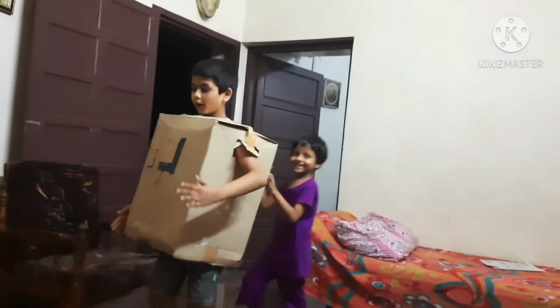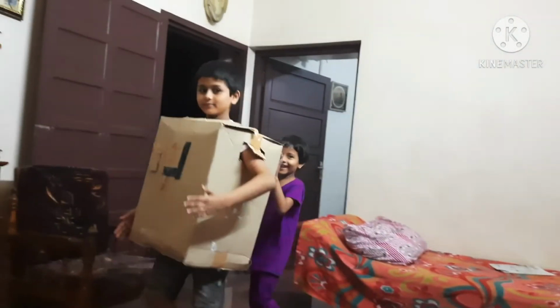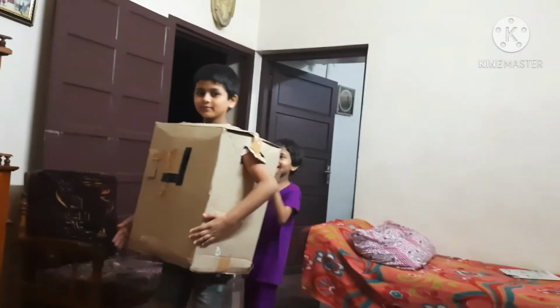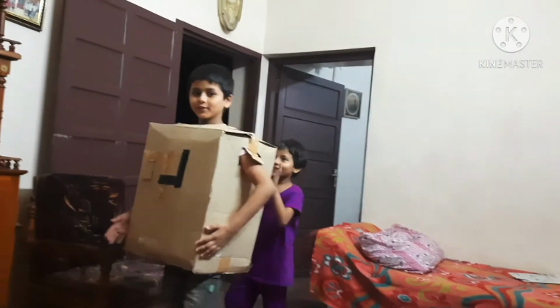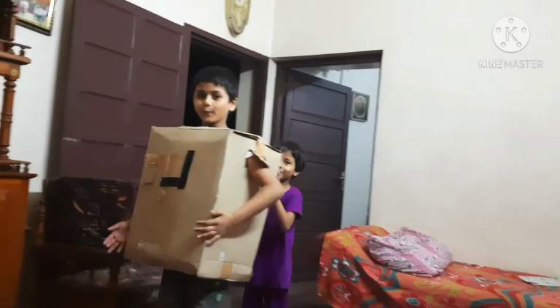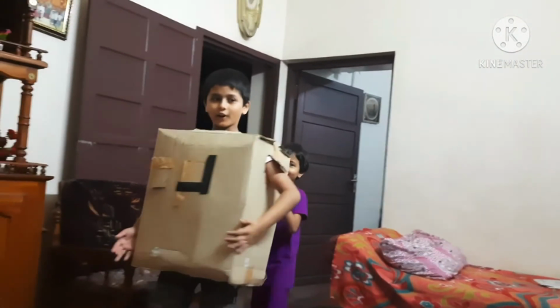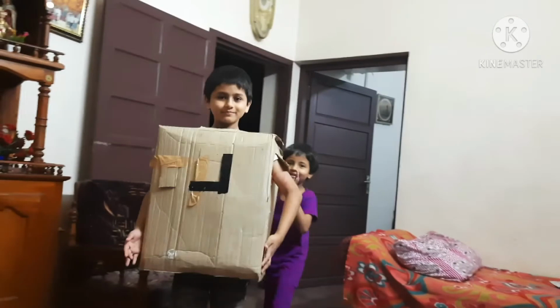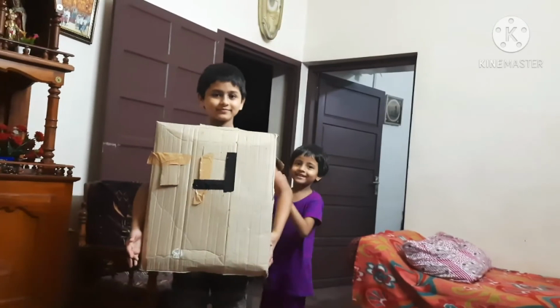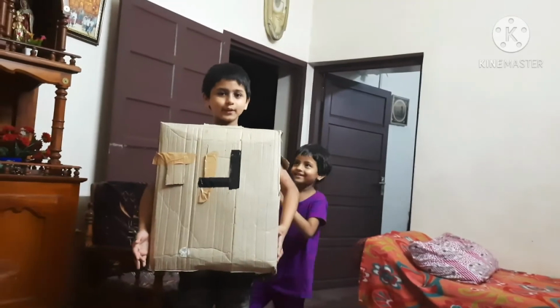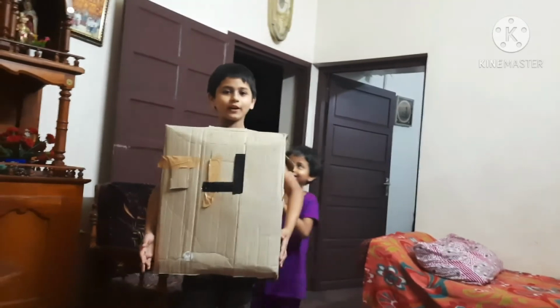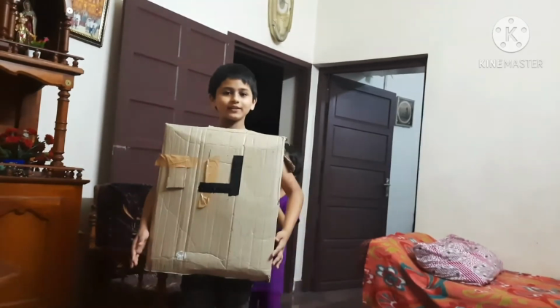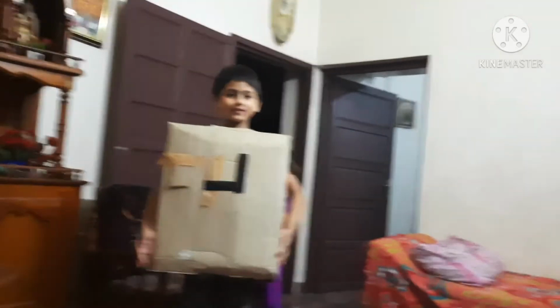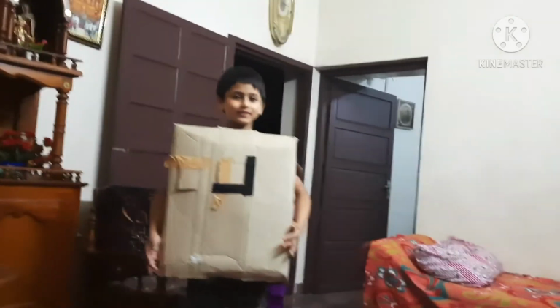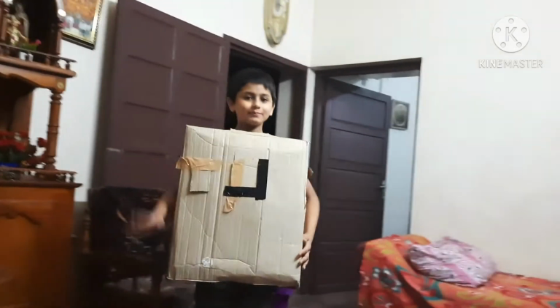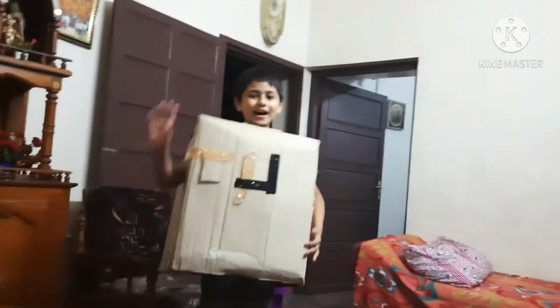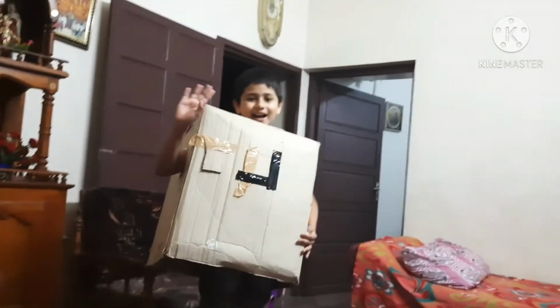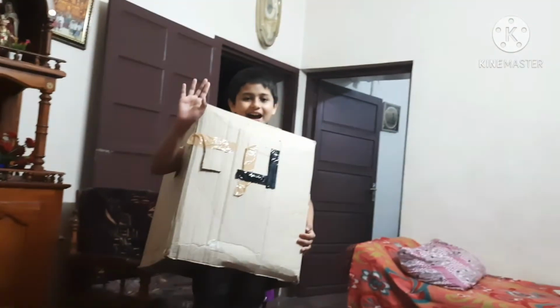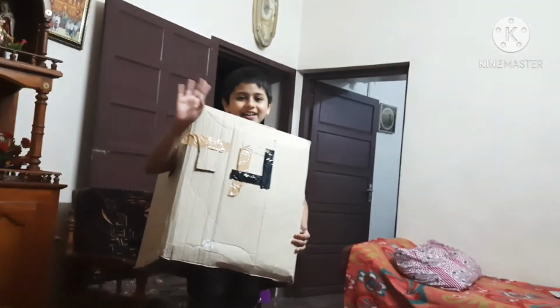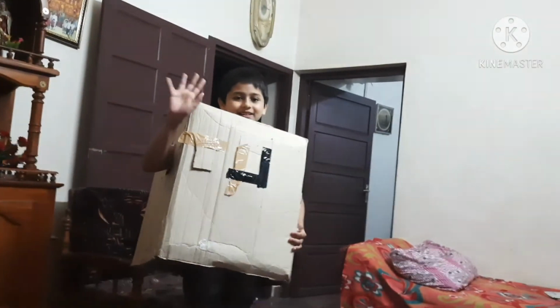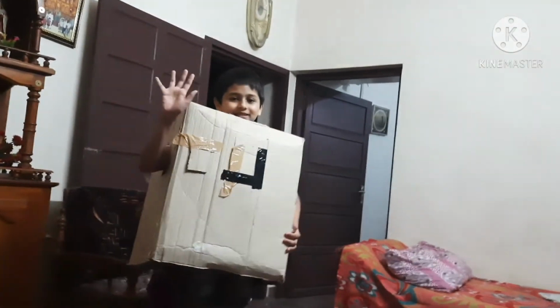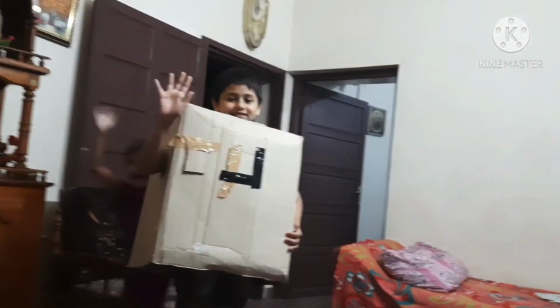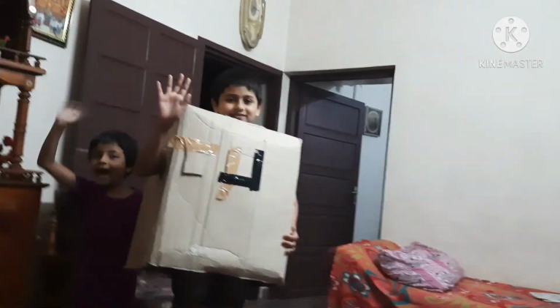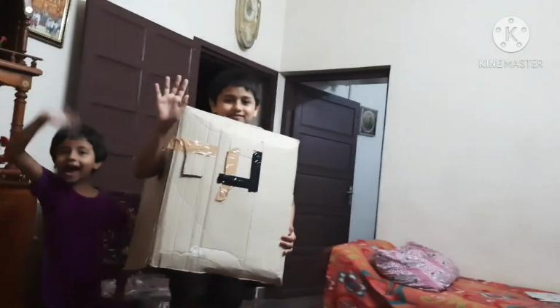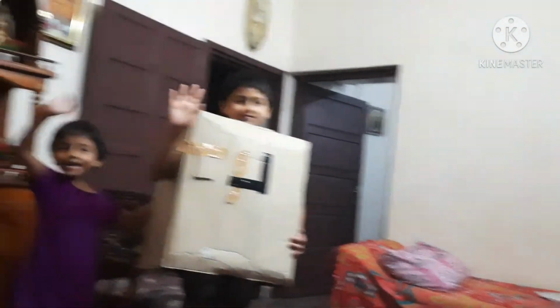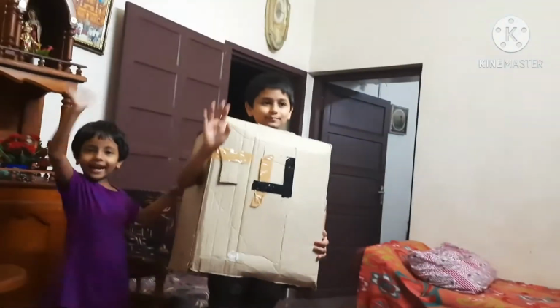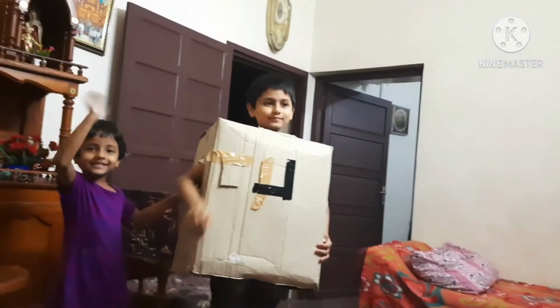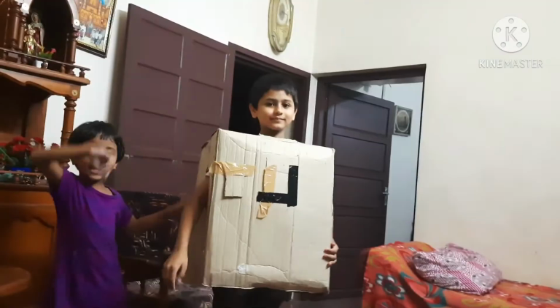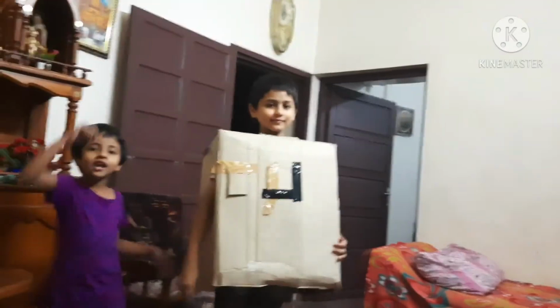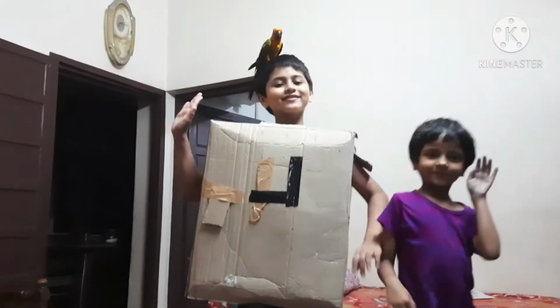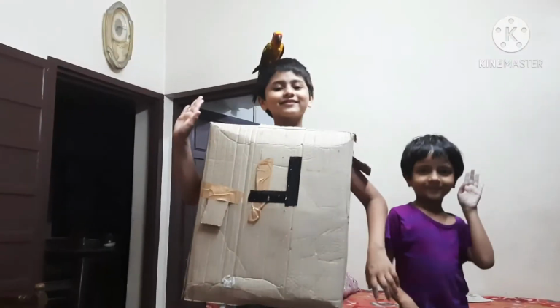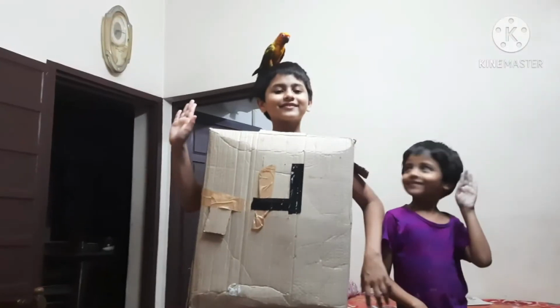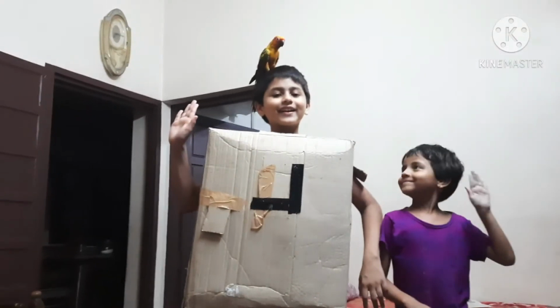Now let's go to the video. Cardboard box. Cardboard suit. And I will keep it signed as O.